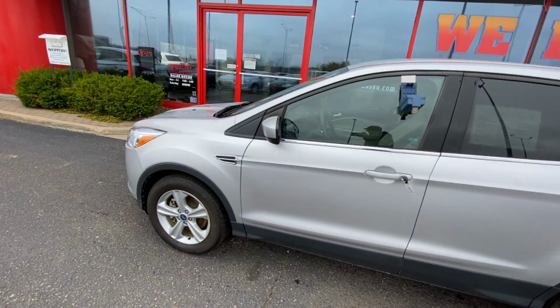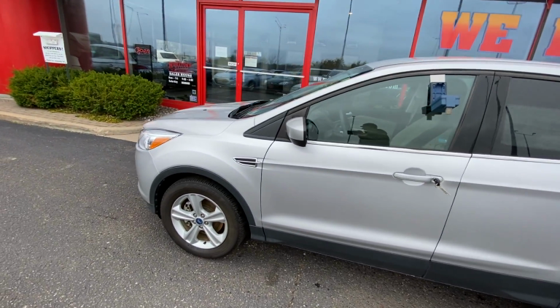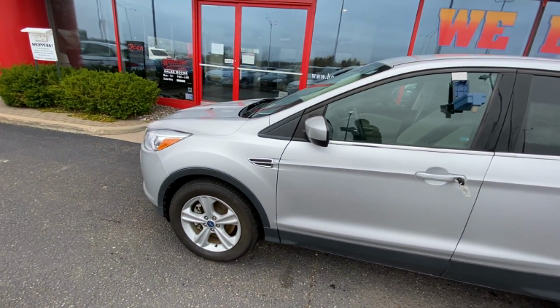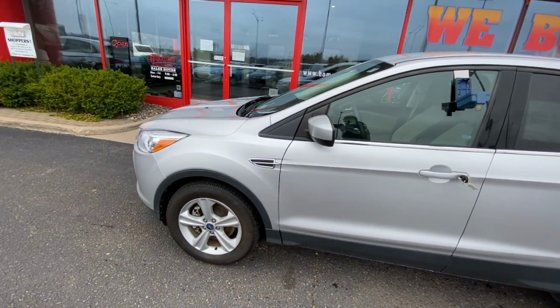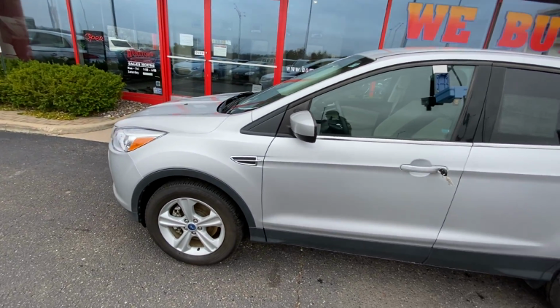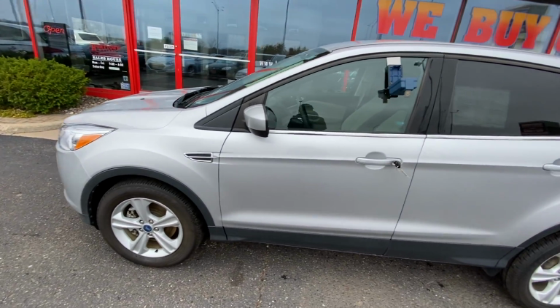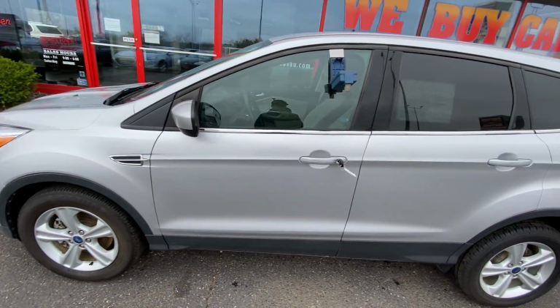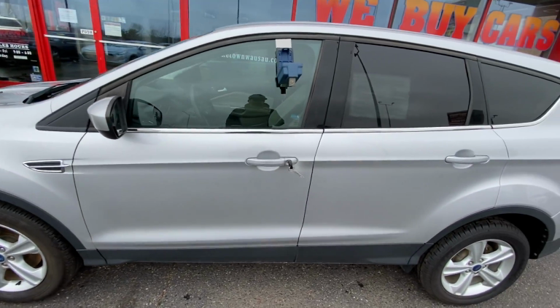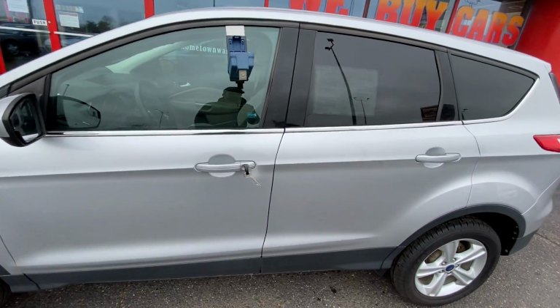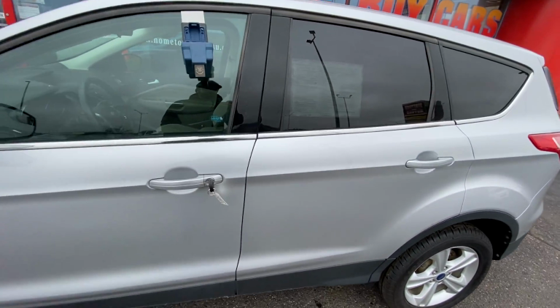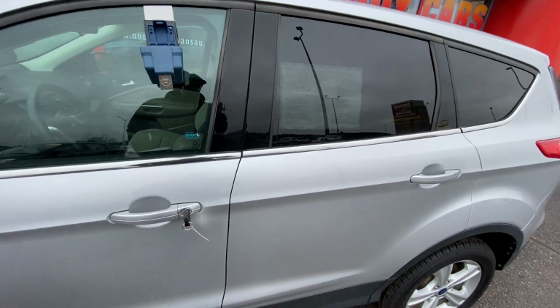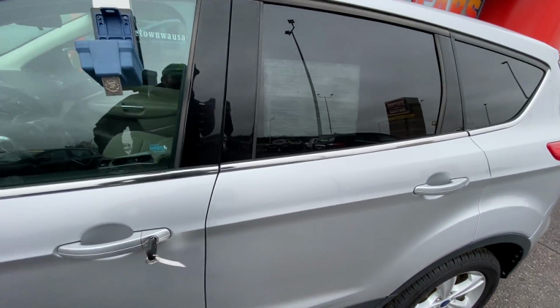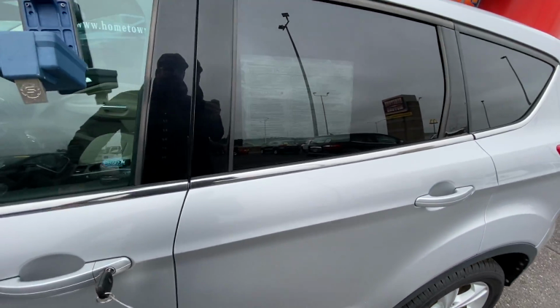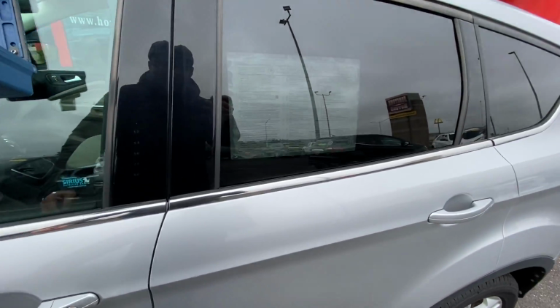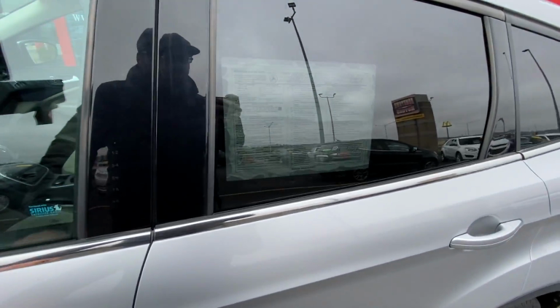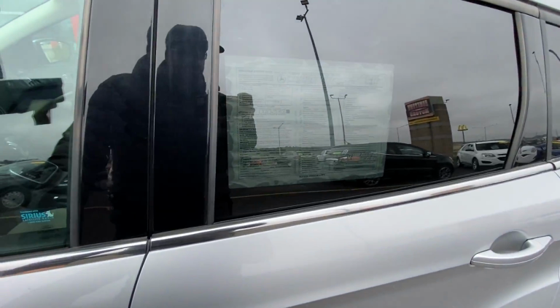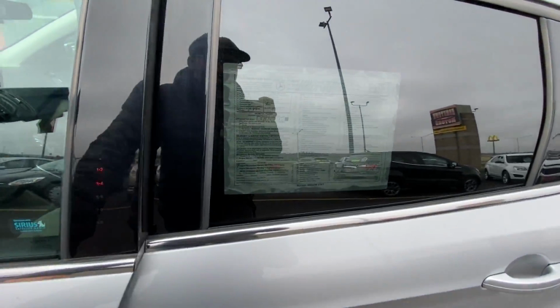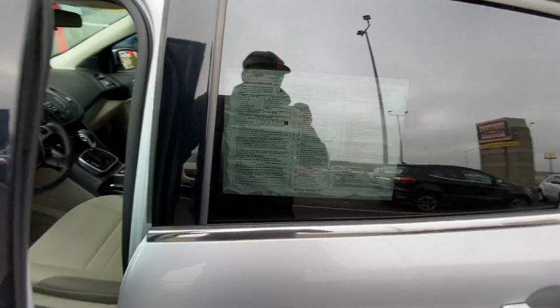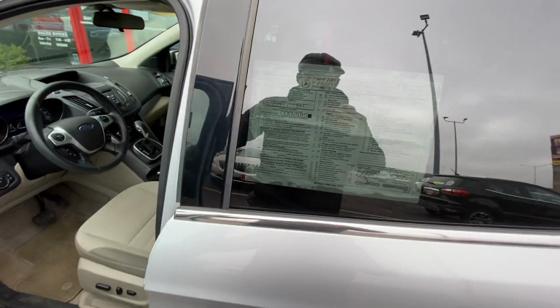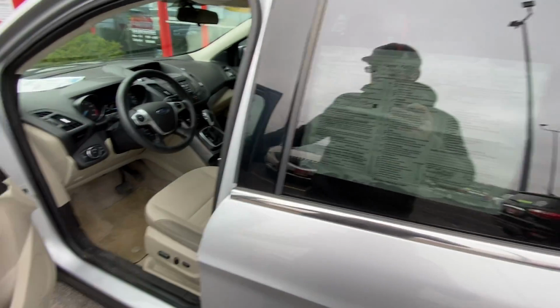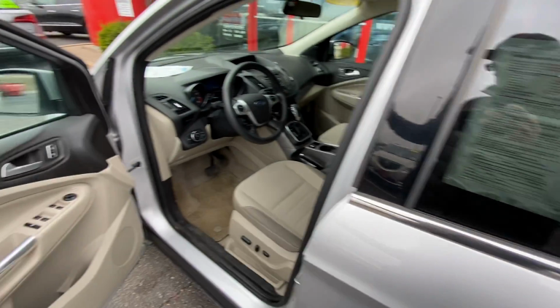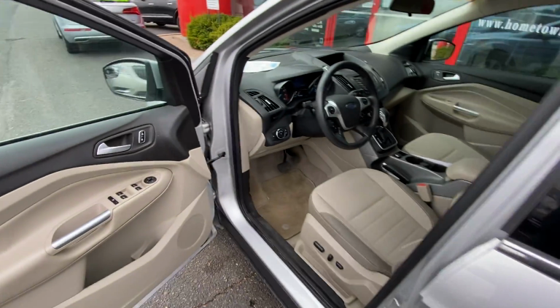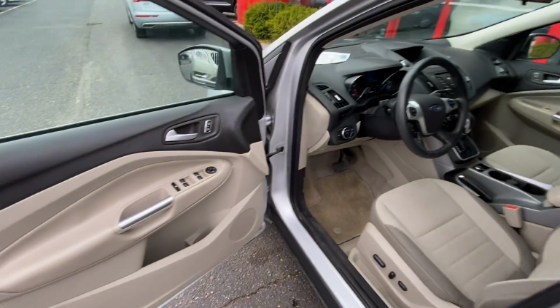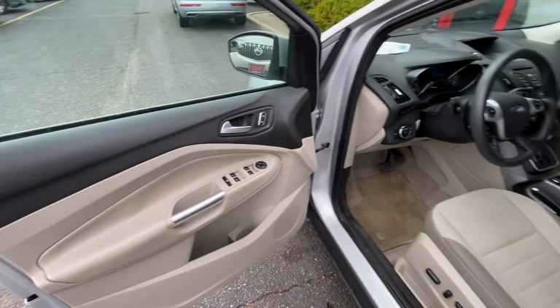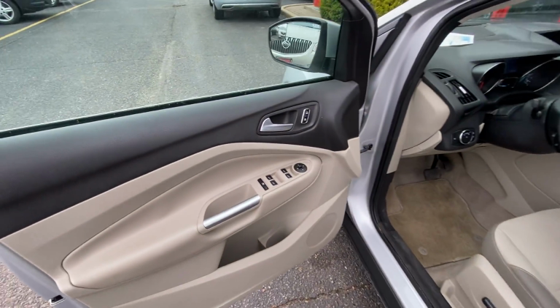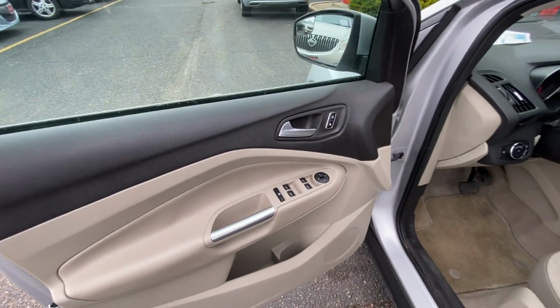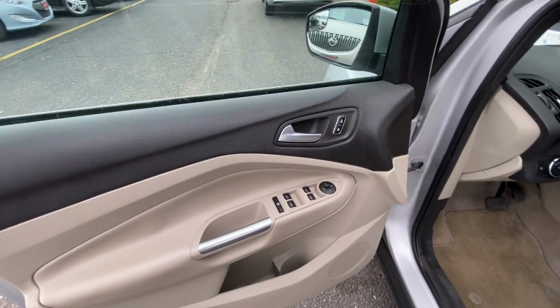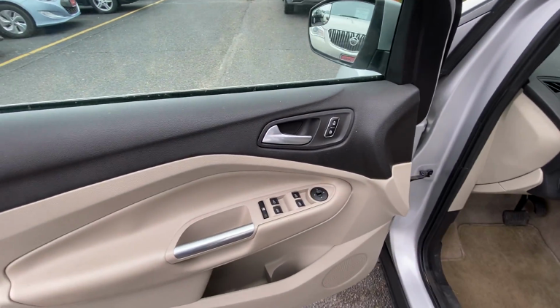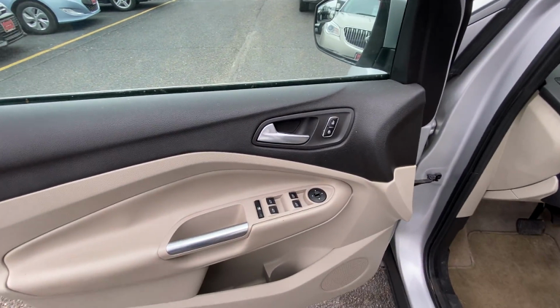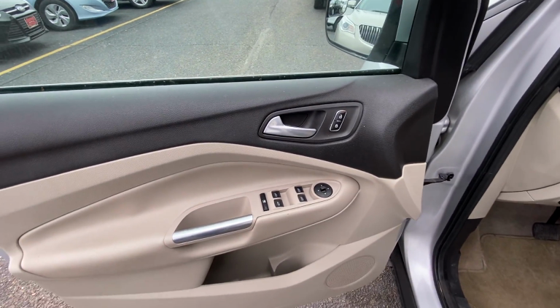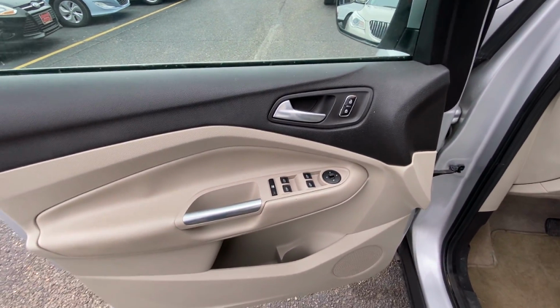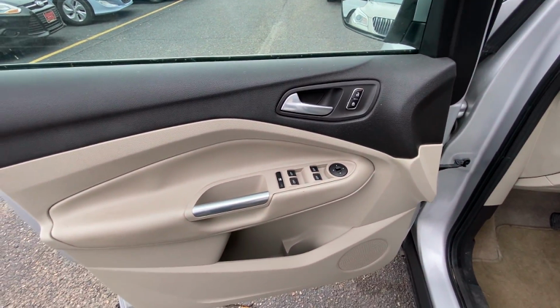No real dents or scratches on this one, 77,000 to 78,000 miles. Power windows, power door locks, power mirrors.